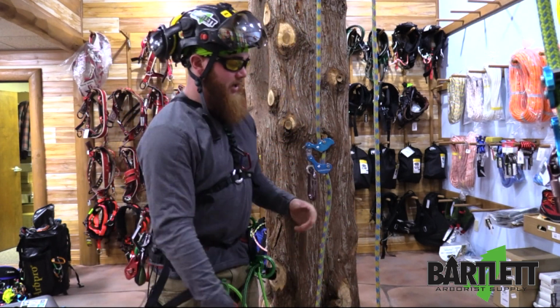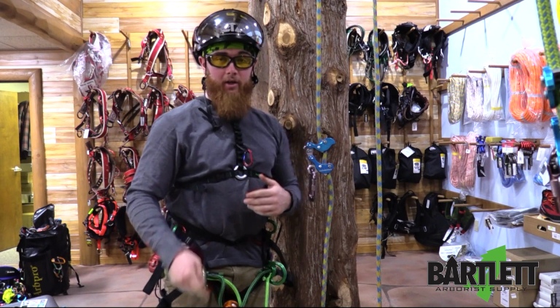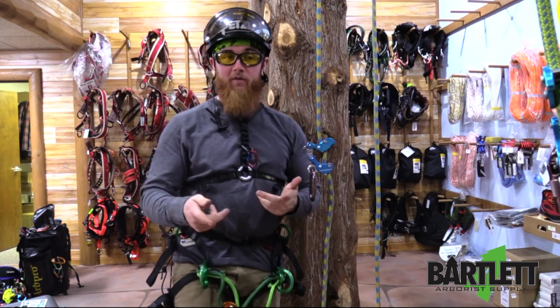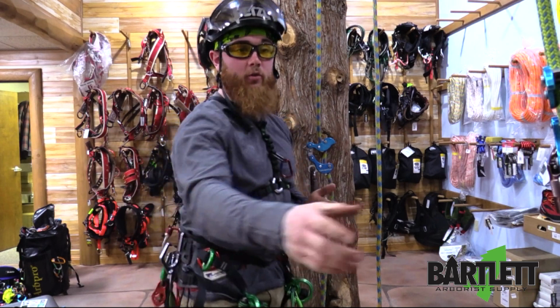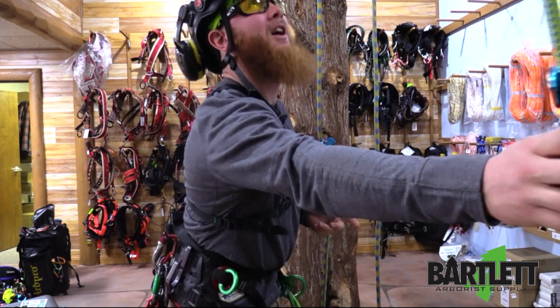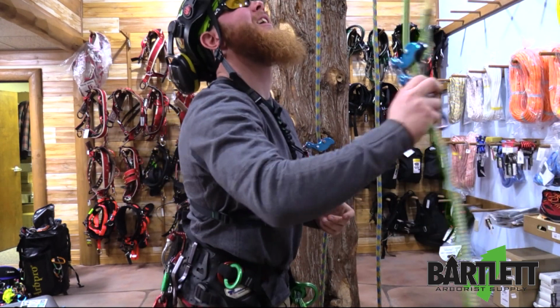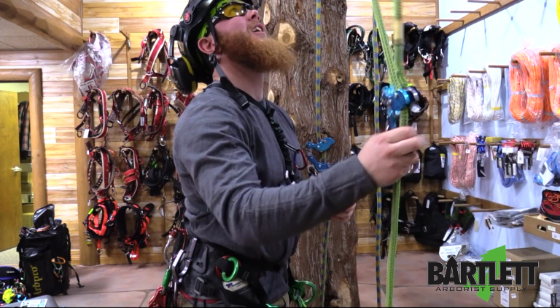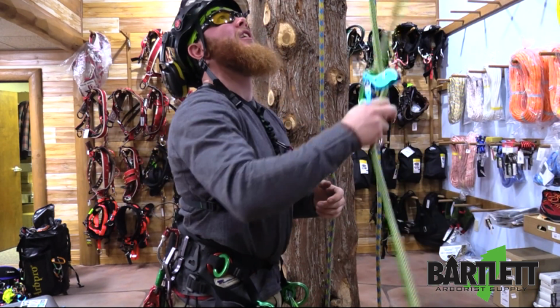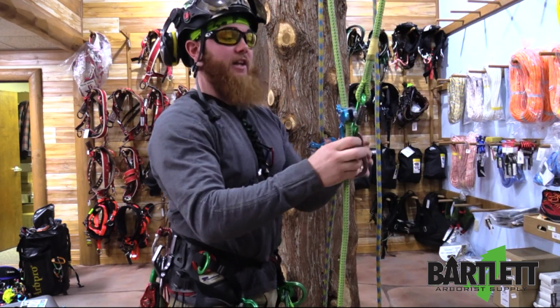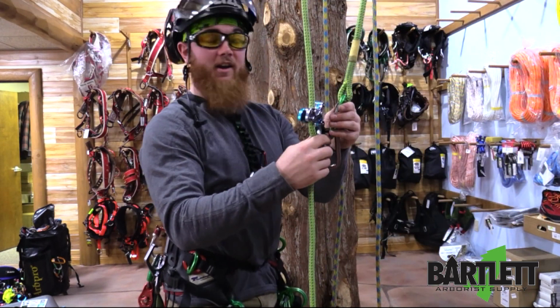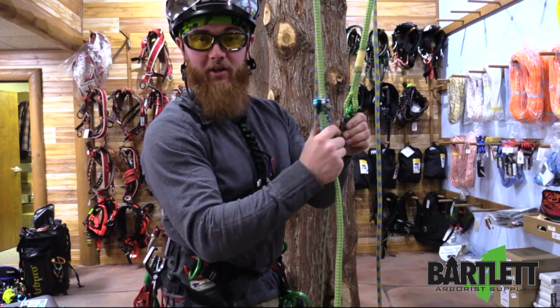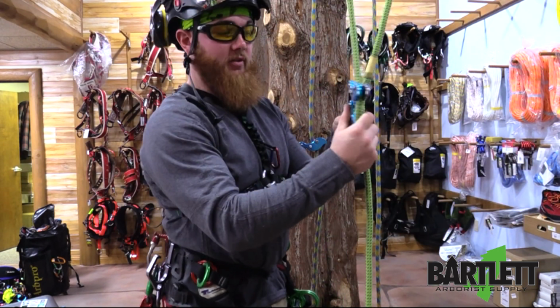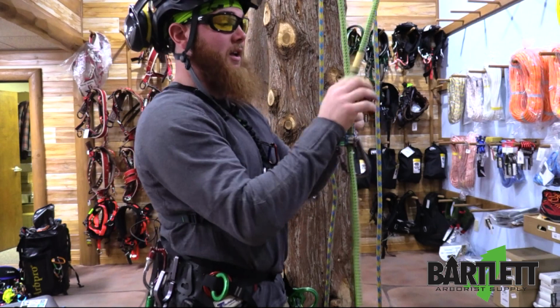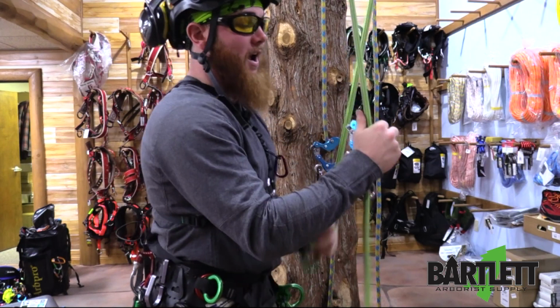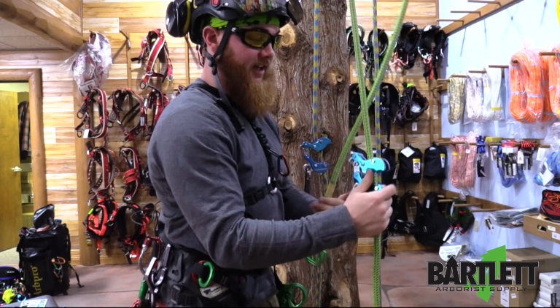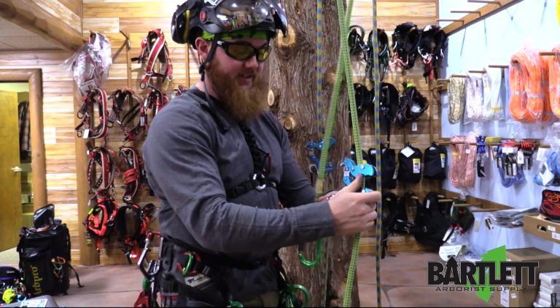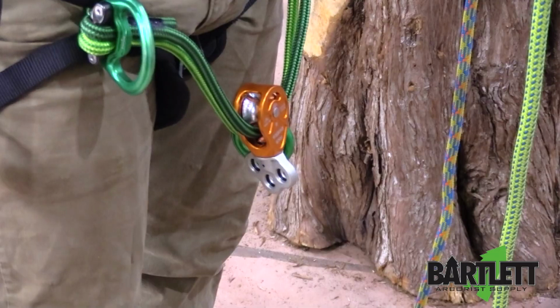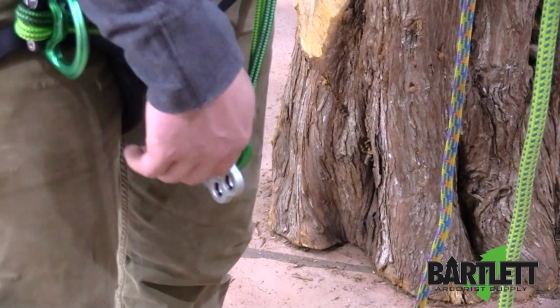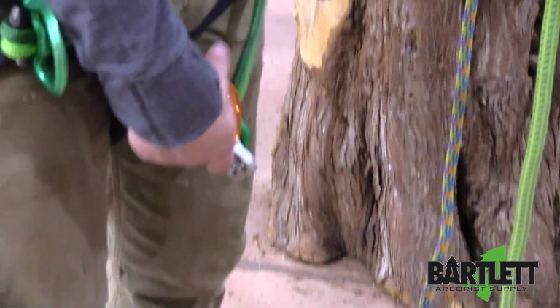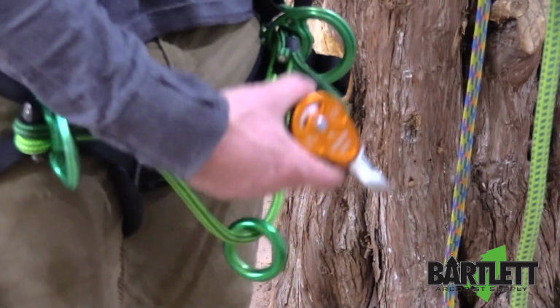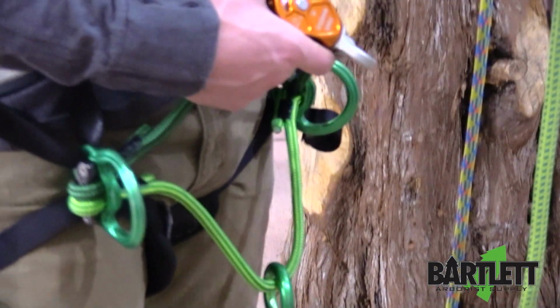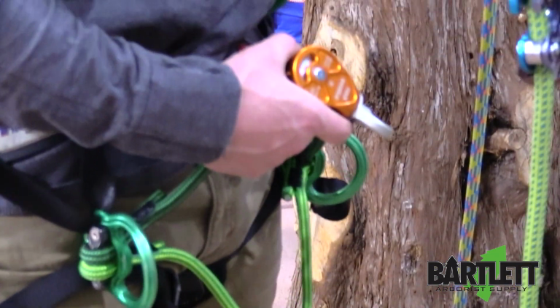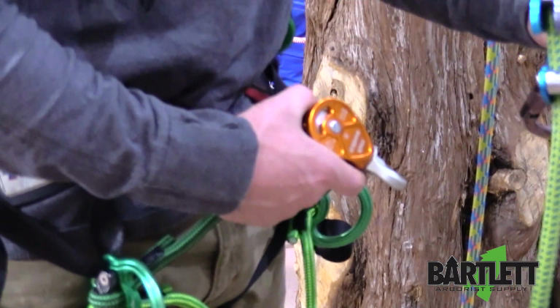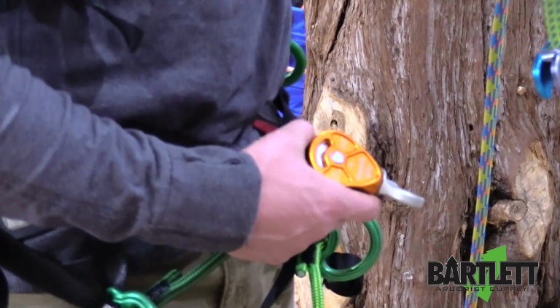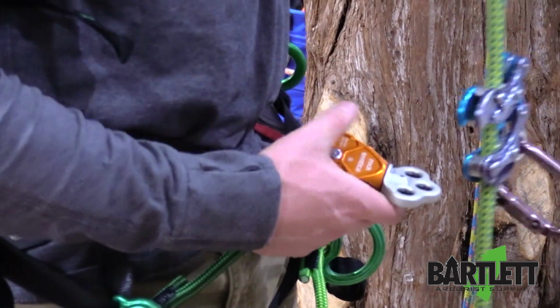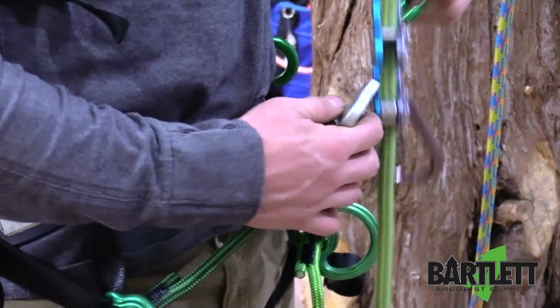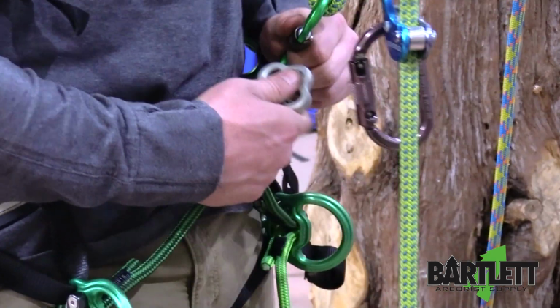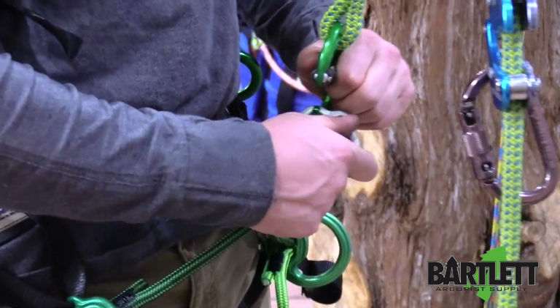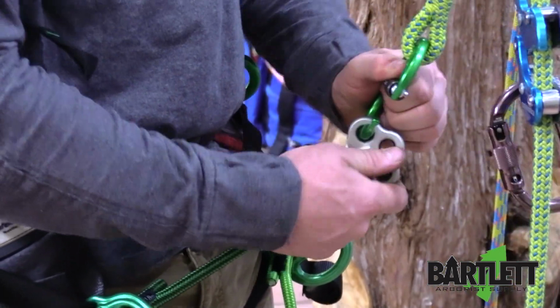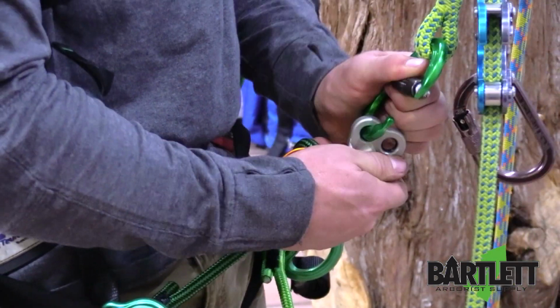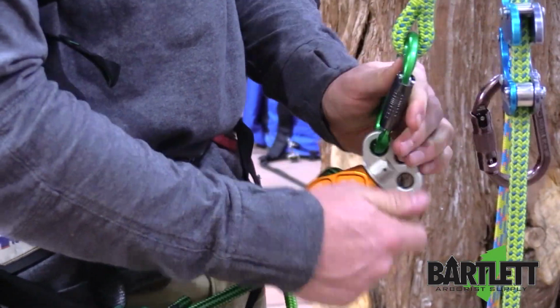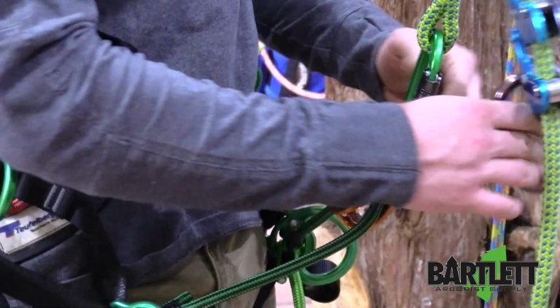Now we're going to come over and do the MRS configuration. Rock Exotica does state that the Rock Exotica Hydra pulley should be used when in an MRS configuration to keep the carabiners separate.